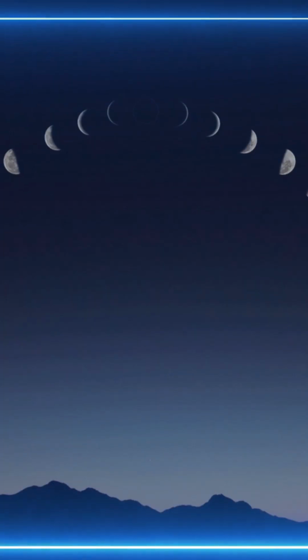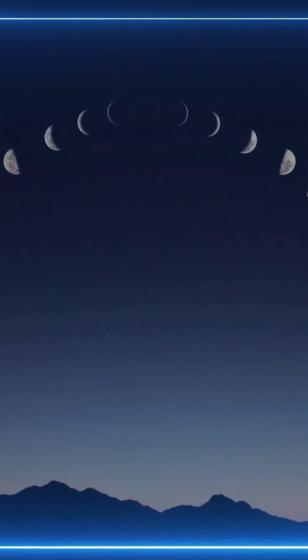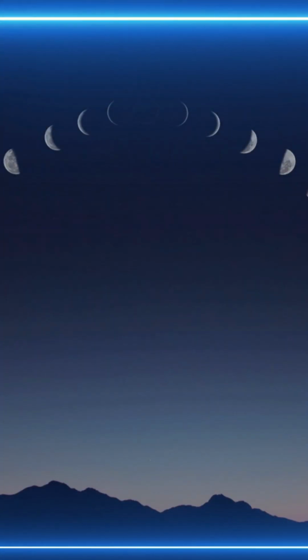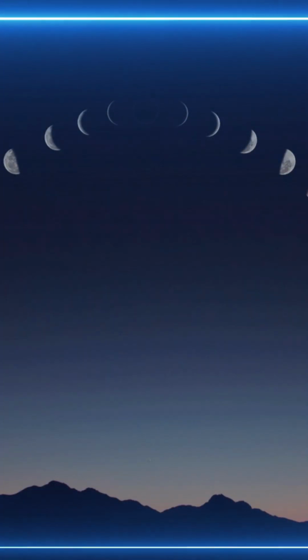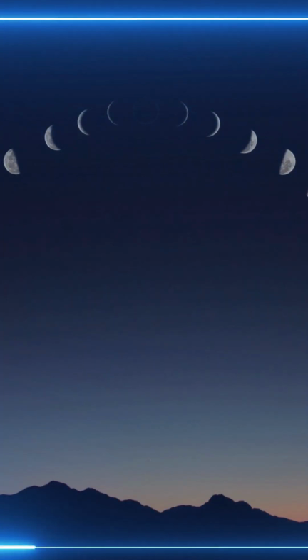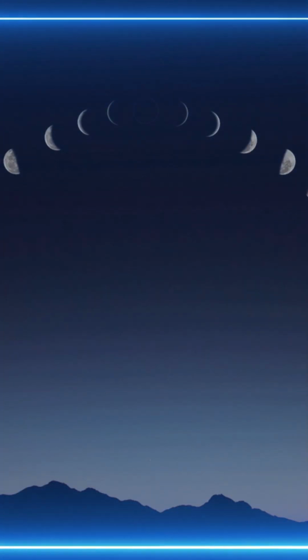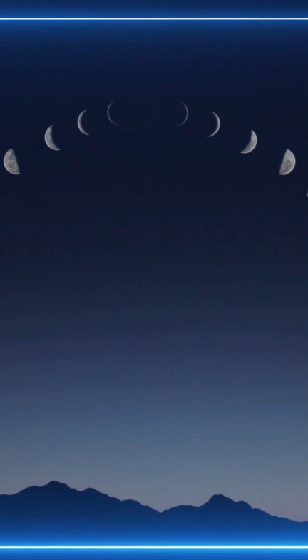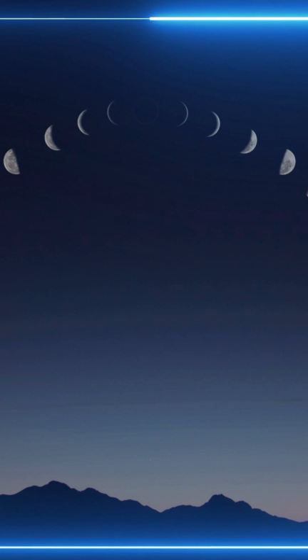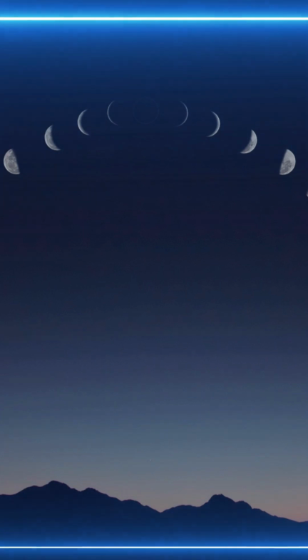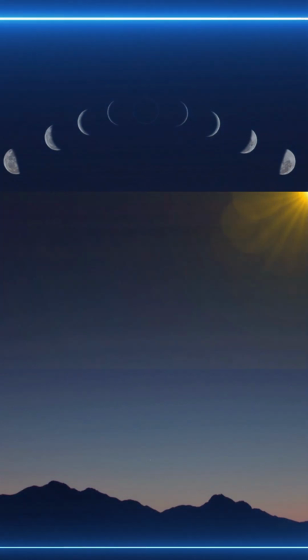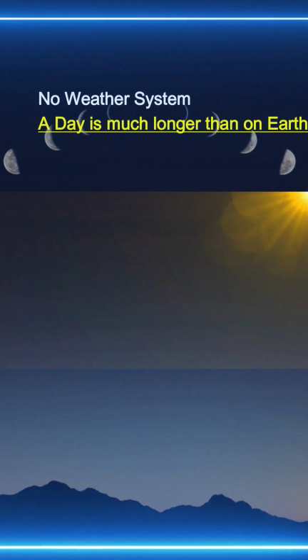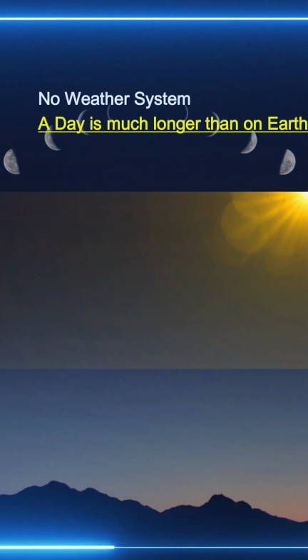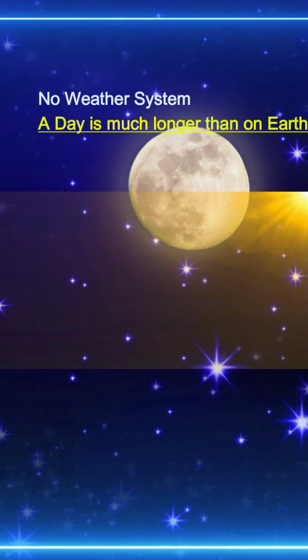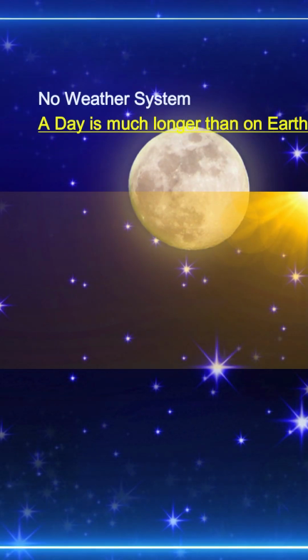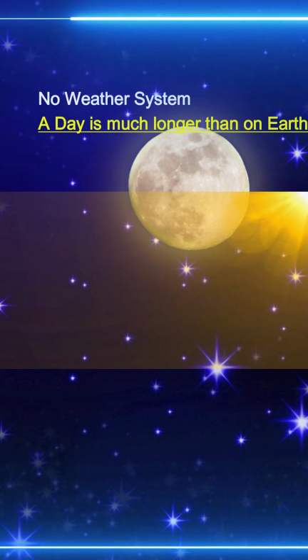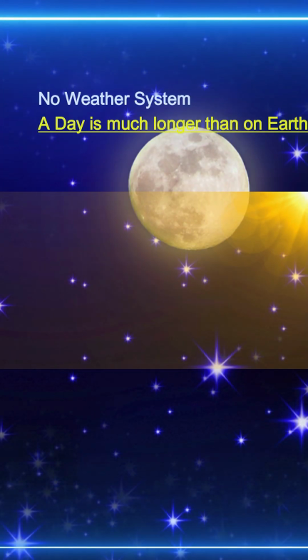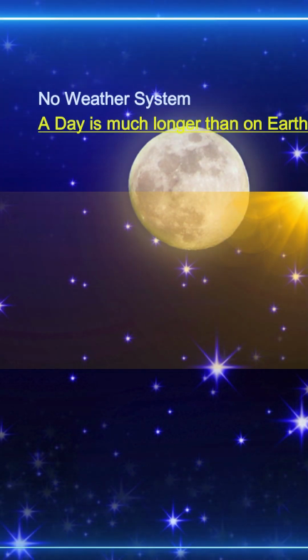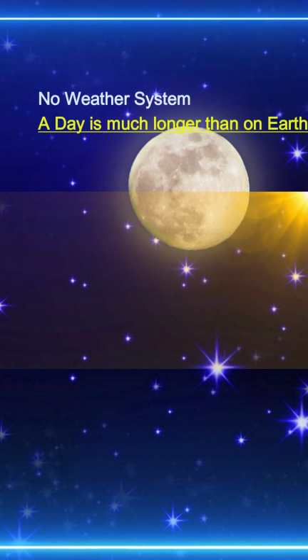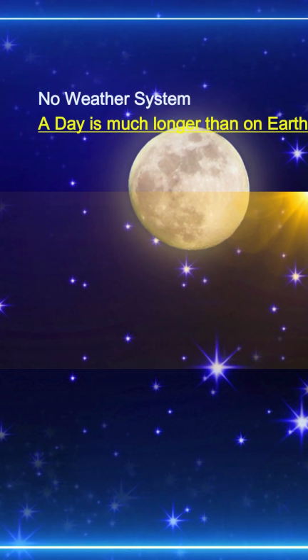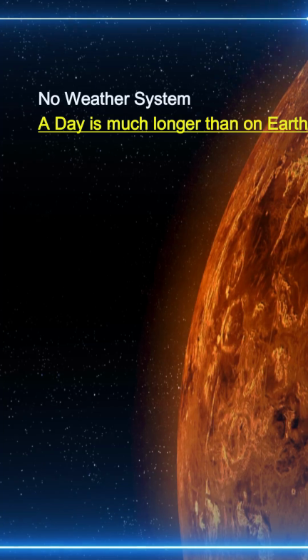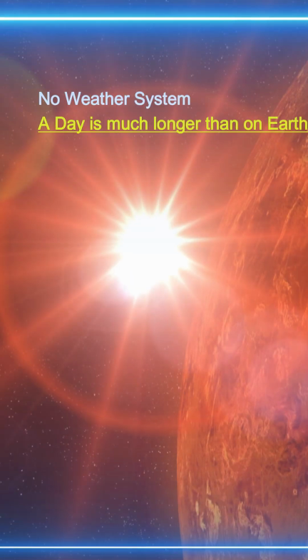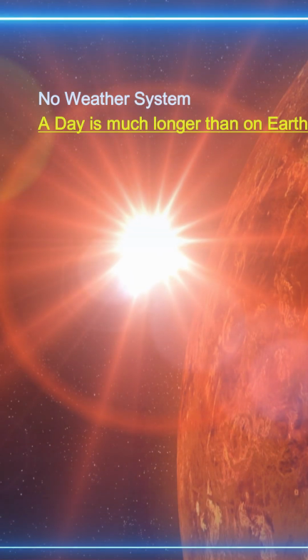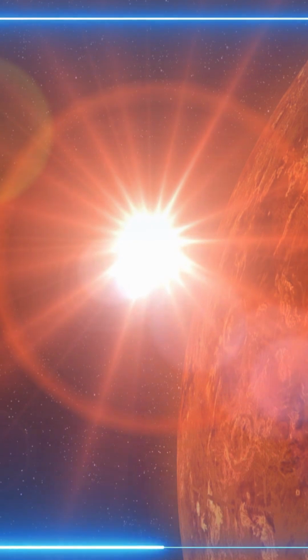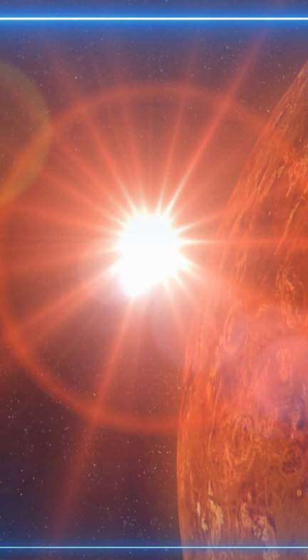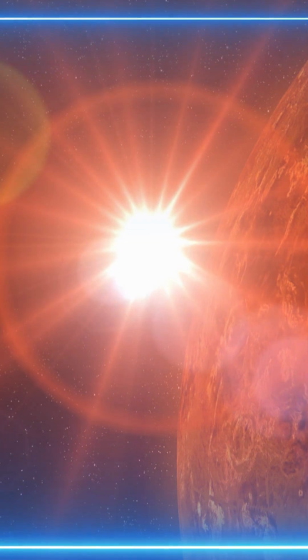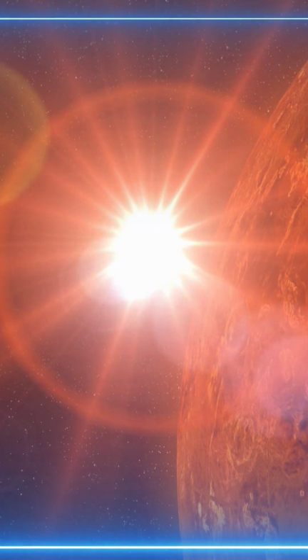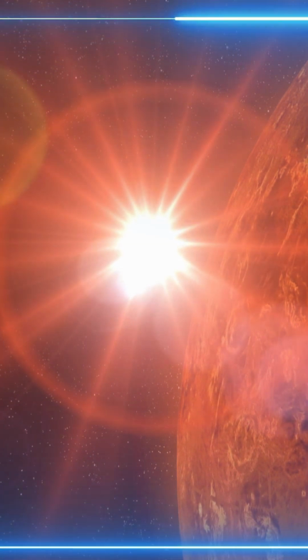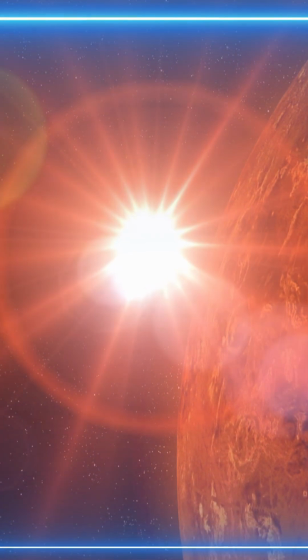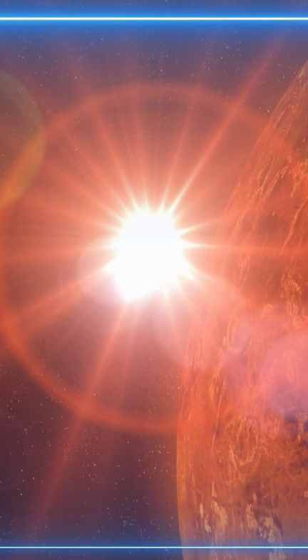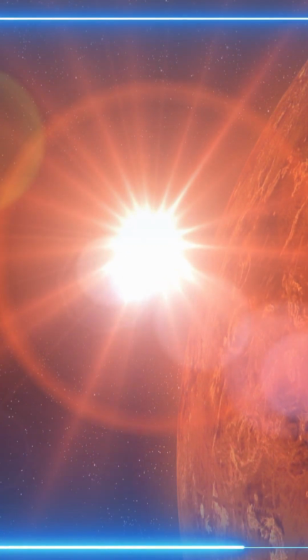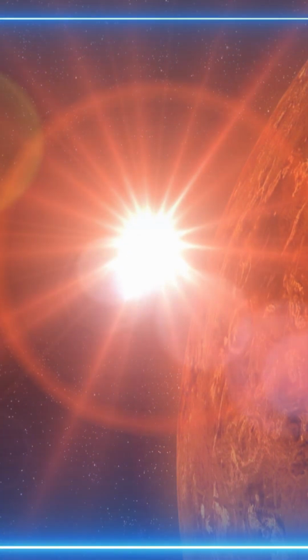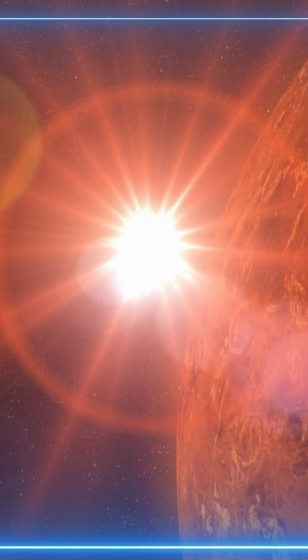A day on the moon lasts approximately 29.5 Earth days — one lunar day — meaning that a single day and night cycle is much longer than on Earth. This extended exposure to sunlight or darkness leads to prolonged periods of extreme temperatures.